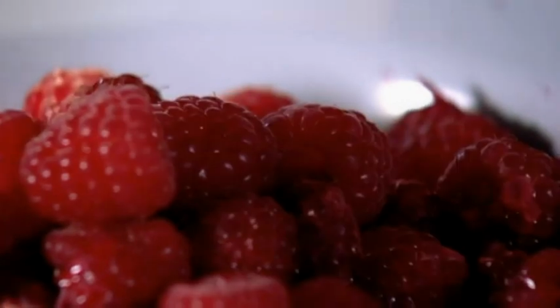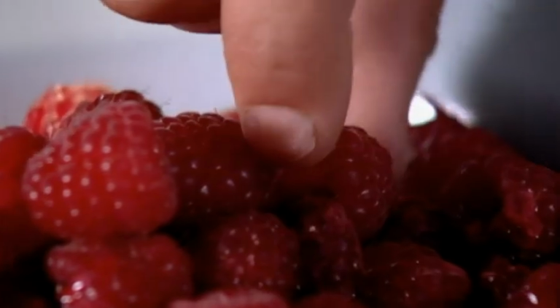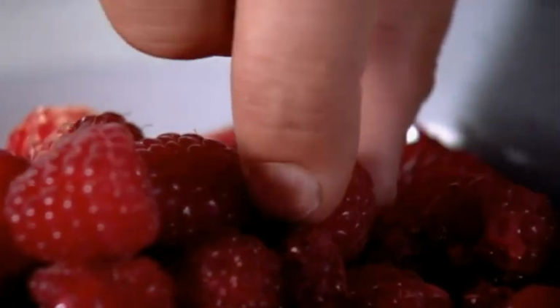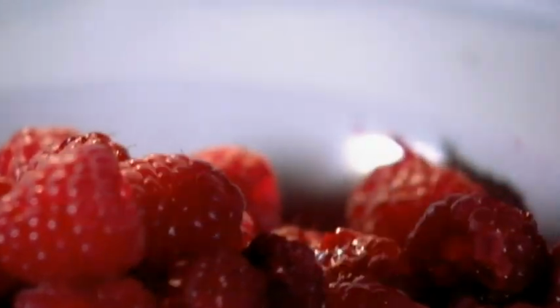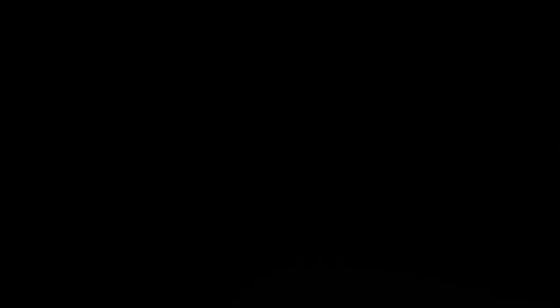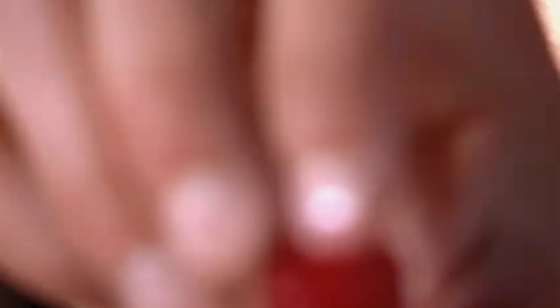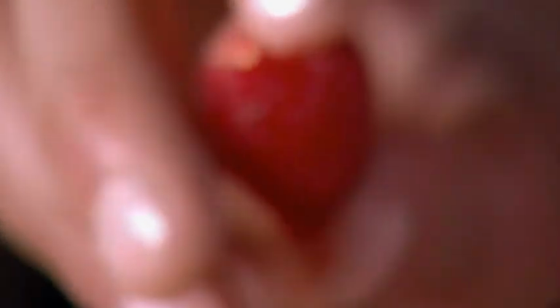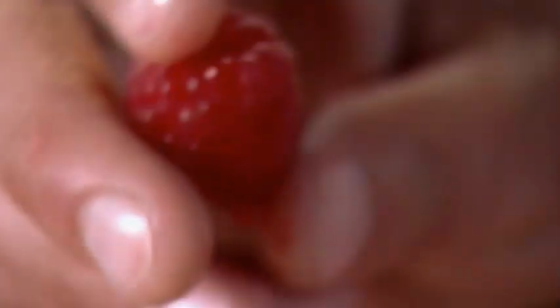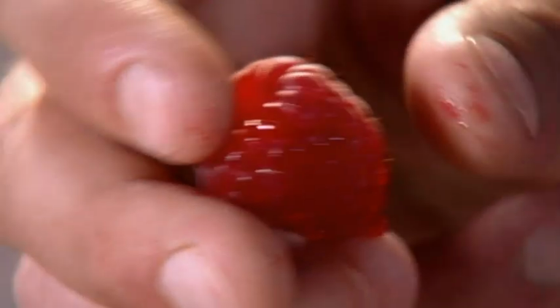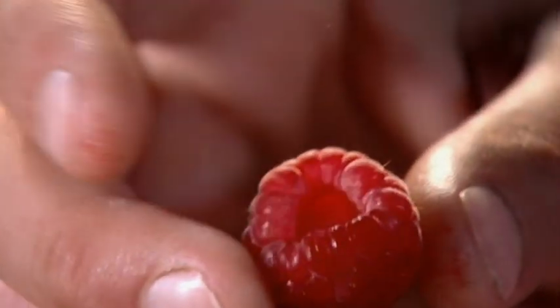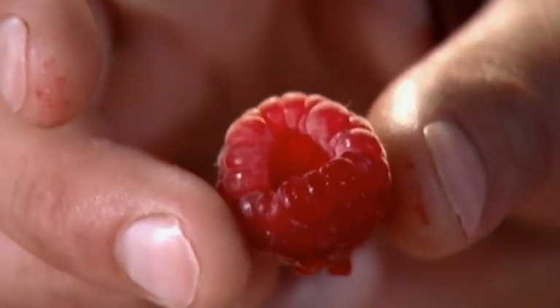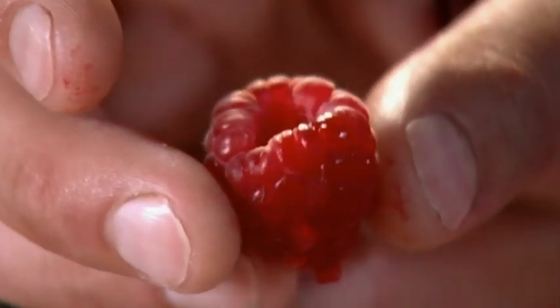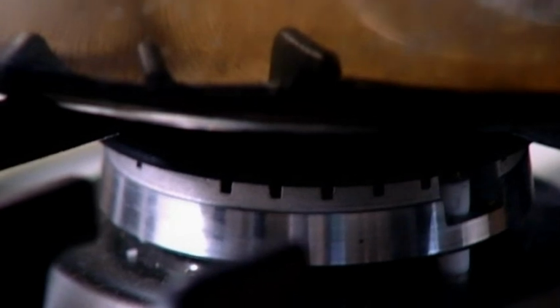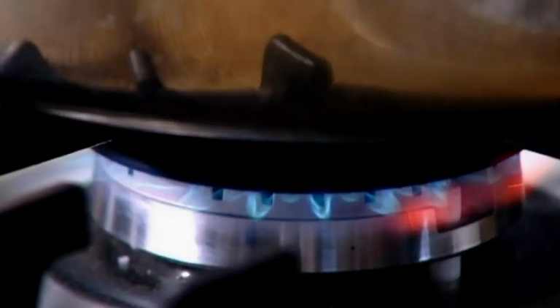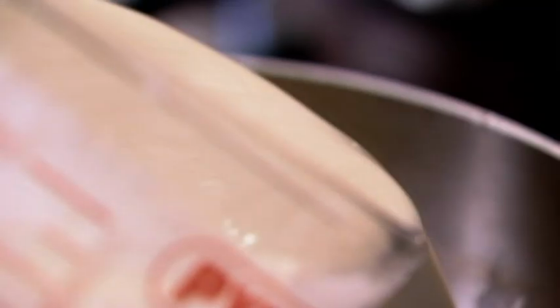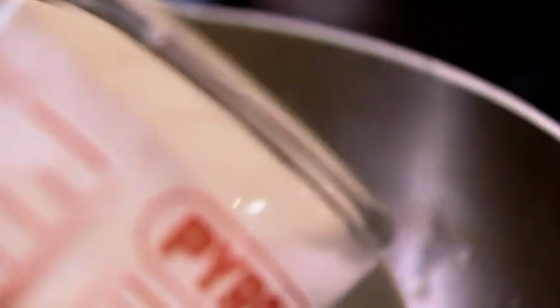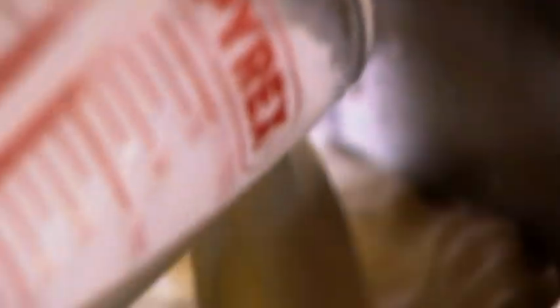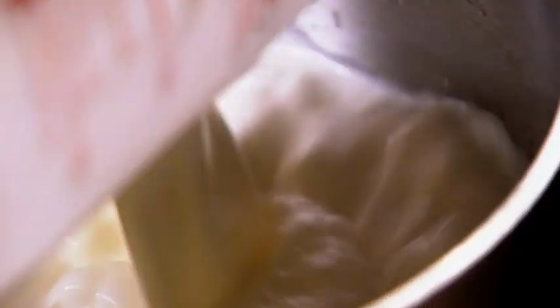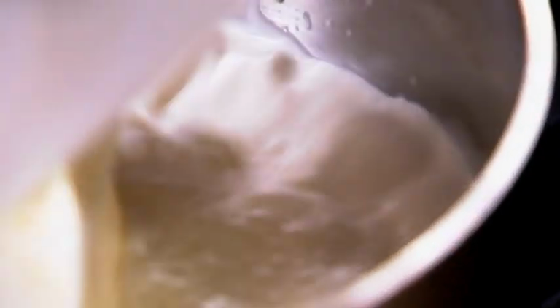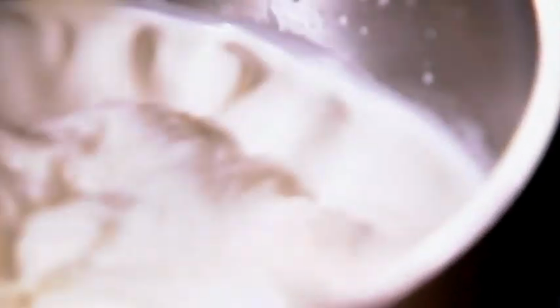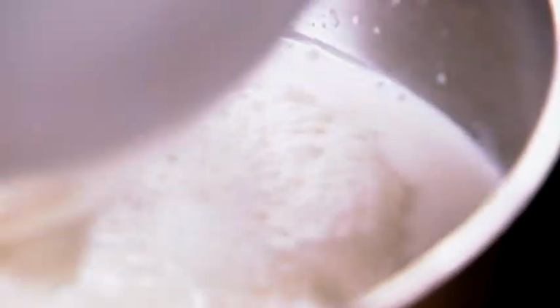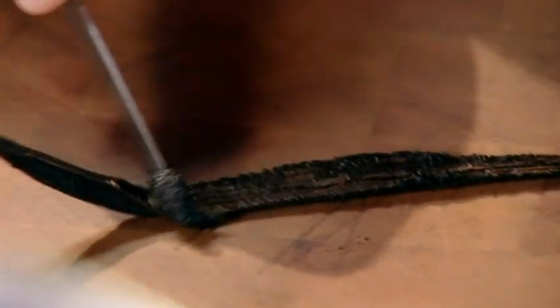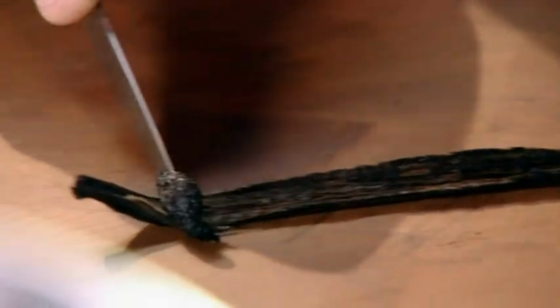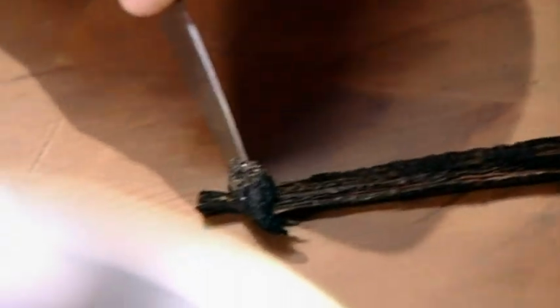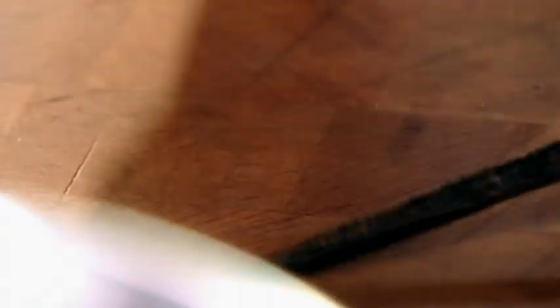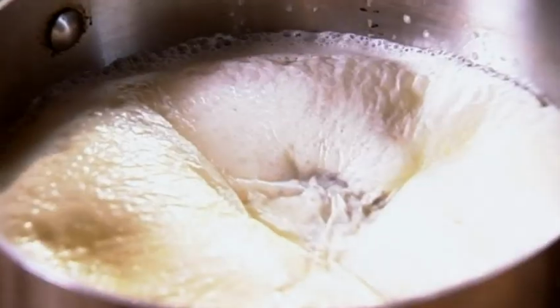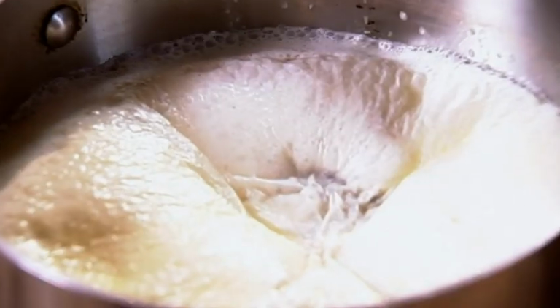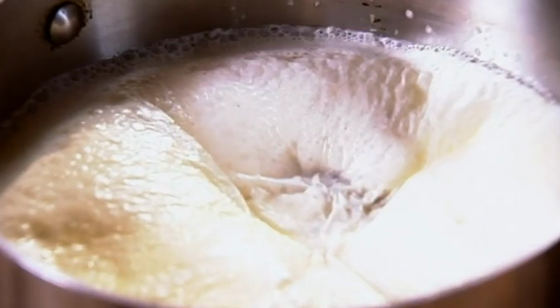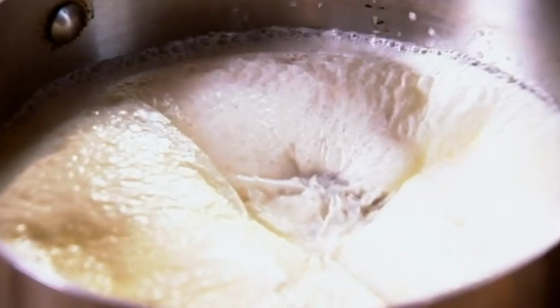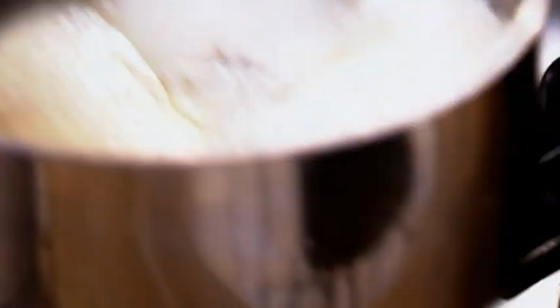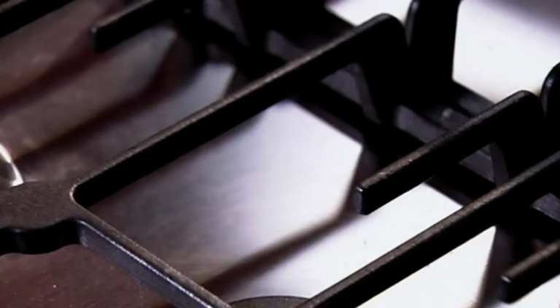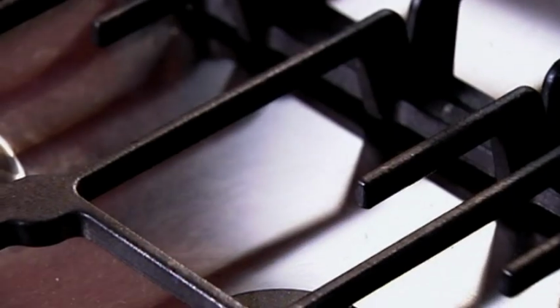Finally, the ultimate summer sweet to keep you cool is my raspberry ripple ice cream. Heat cream, milk and fresh vanilla in a pan. As soon as it starts to boil, remove from the heat.